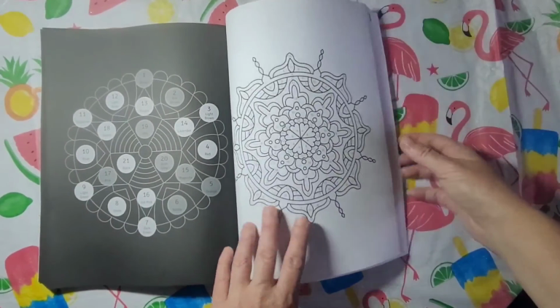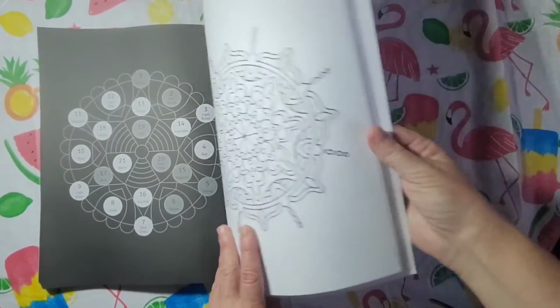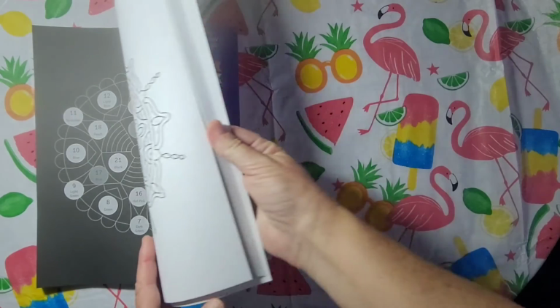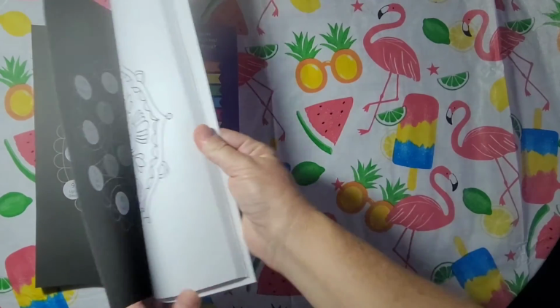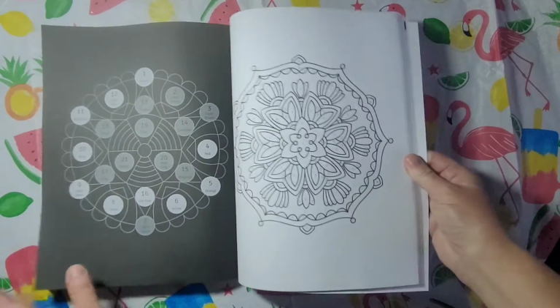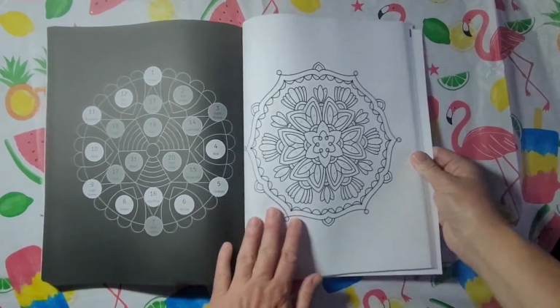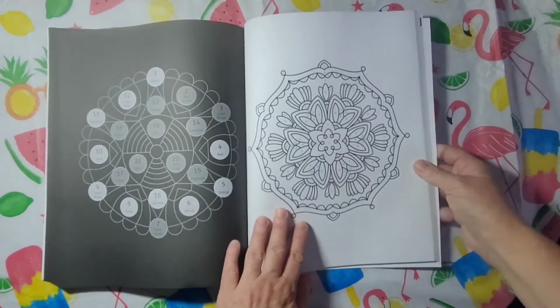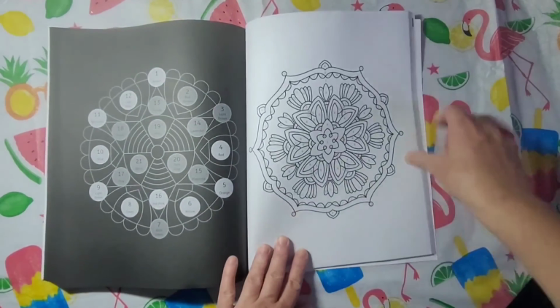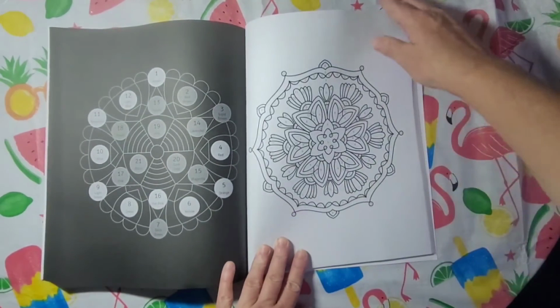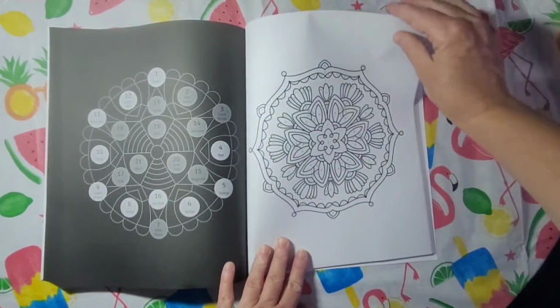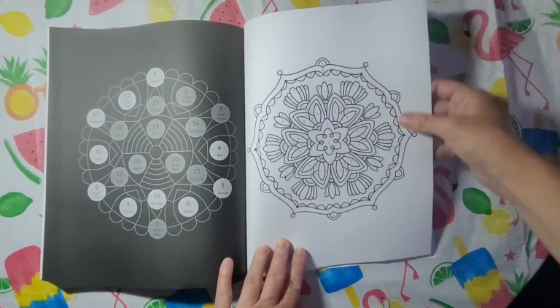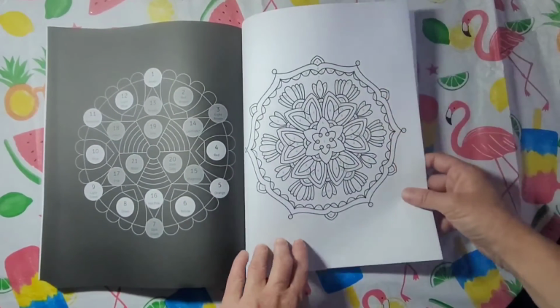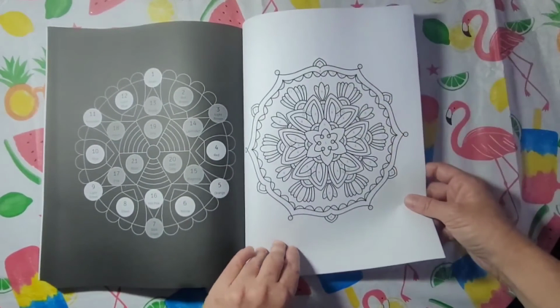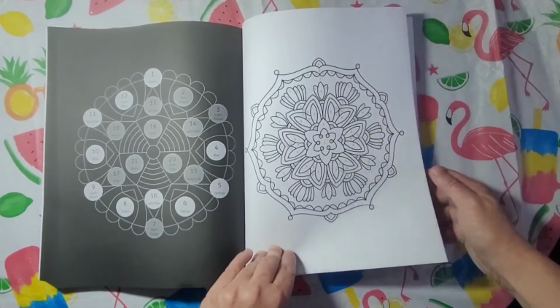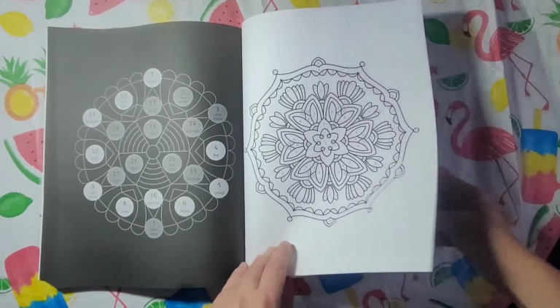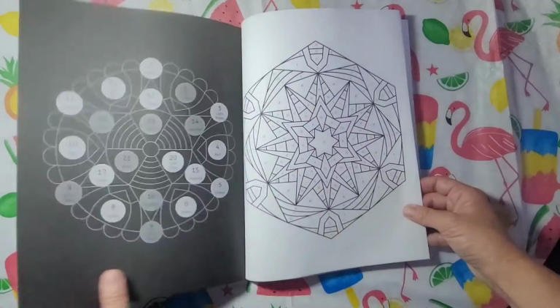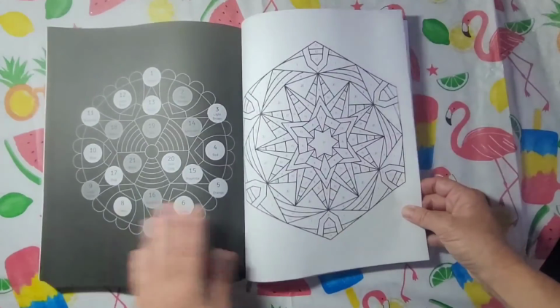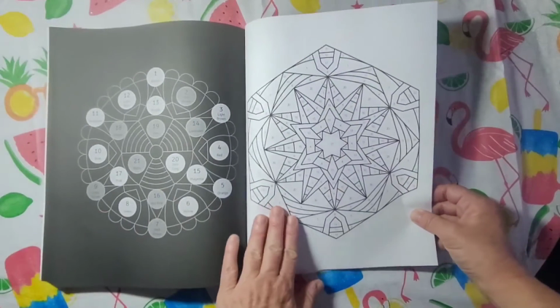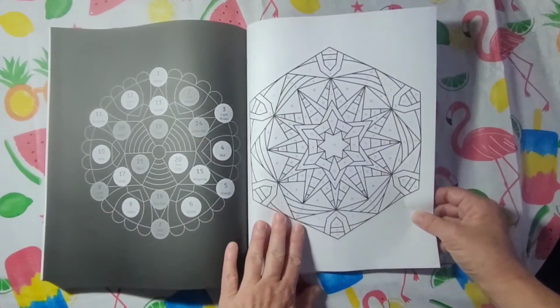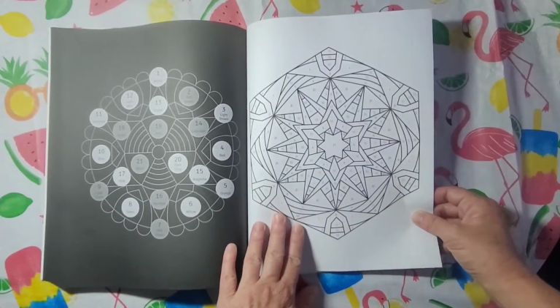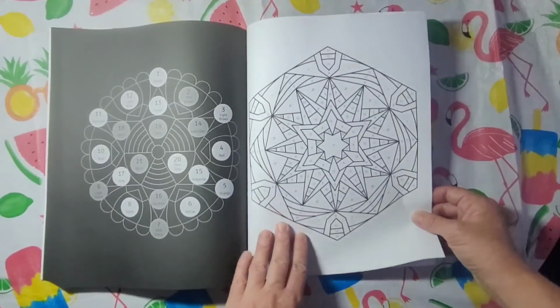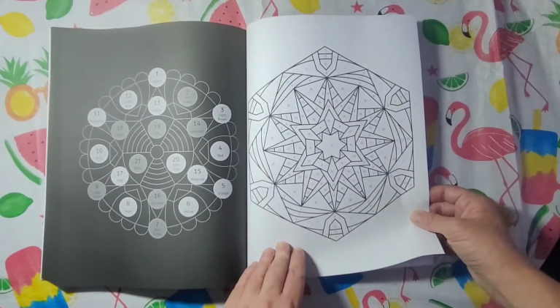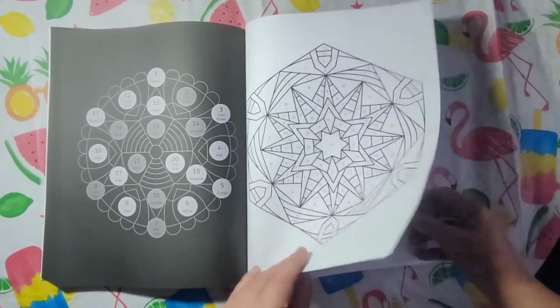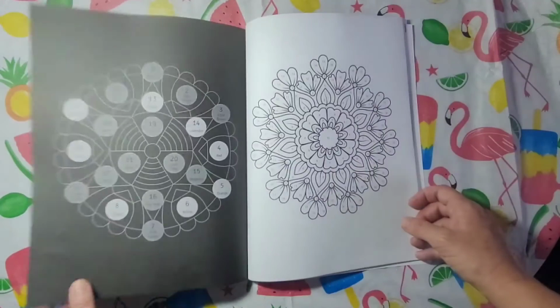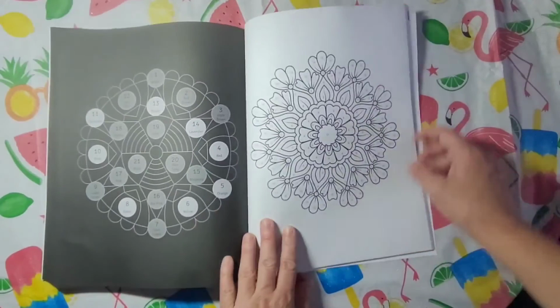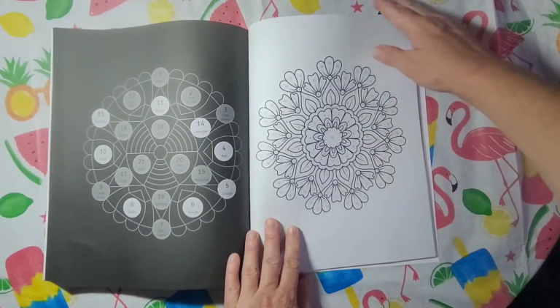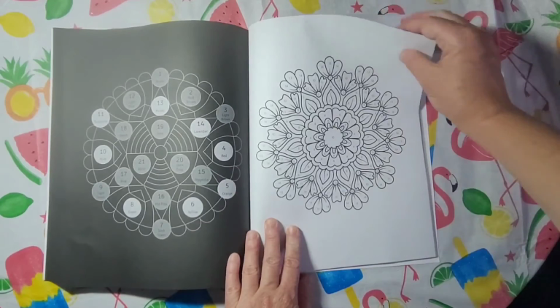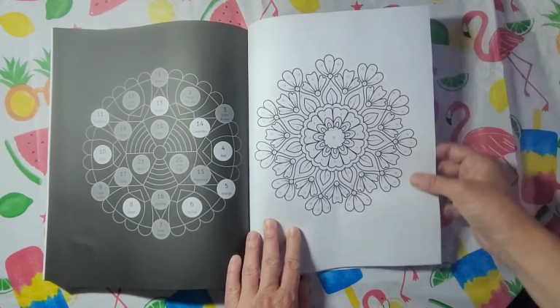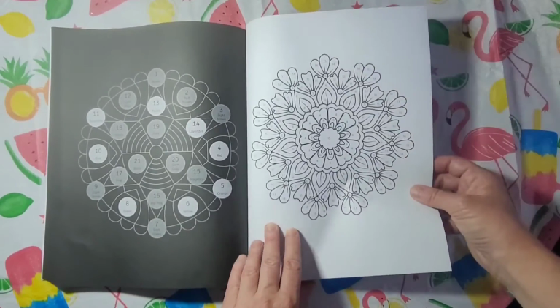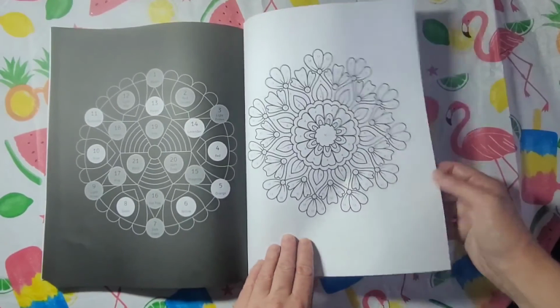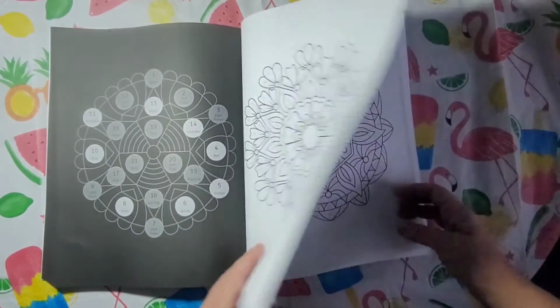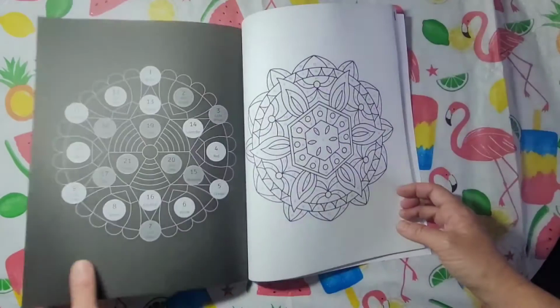I'll be watching some Gunsmoke while I'm coloring this book. Can't watch the Johnny Depp trial now because it's over, so I've got to find something to watch. I've got my Gunsmoke on DVDs. I usually listen to those while I color.